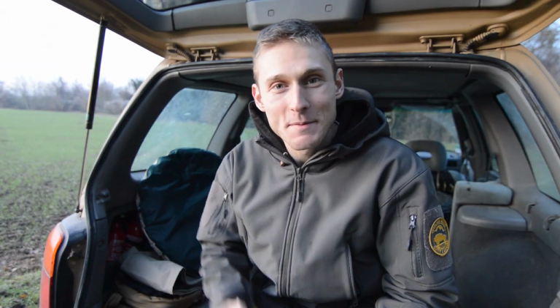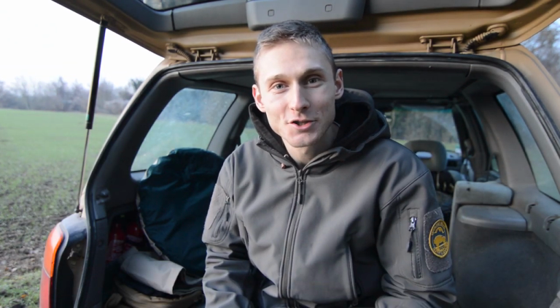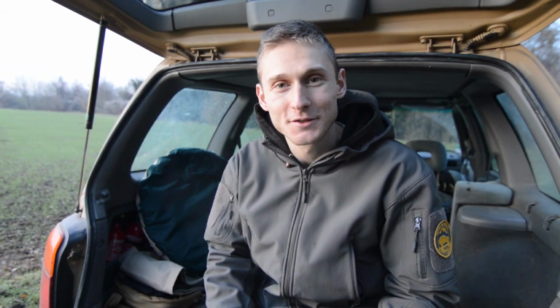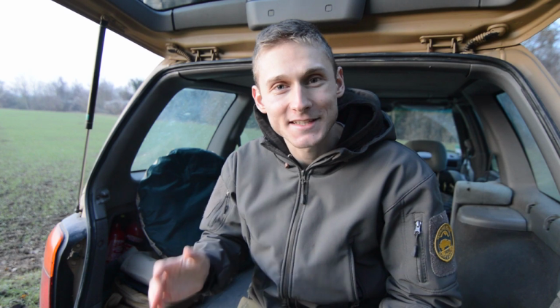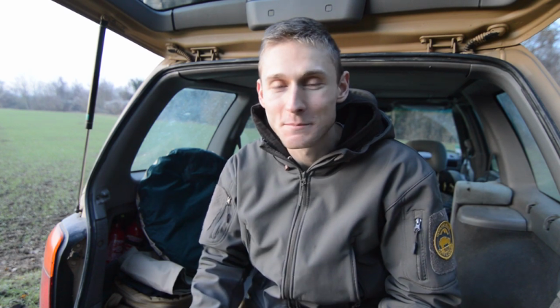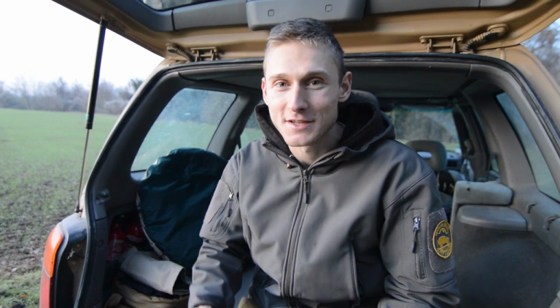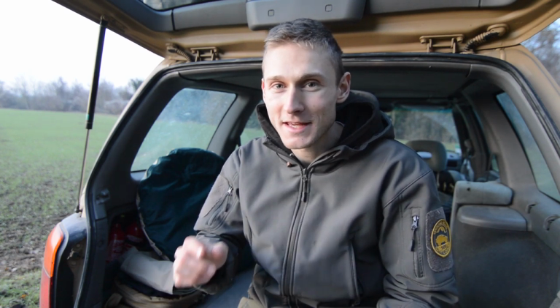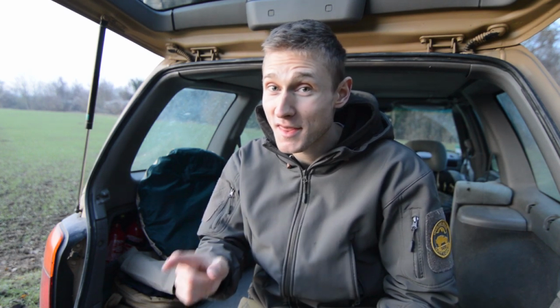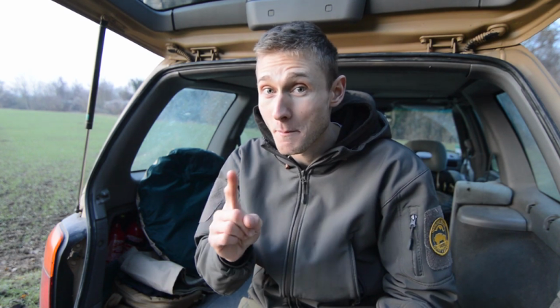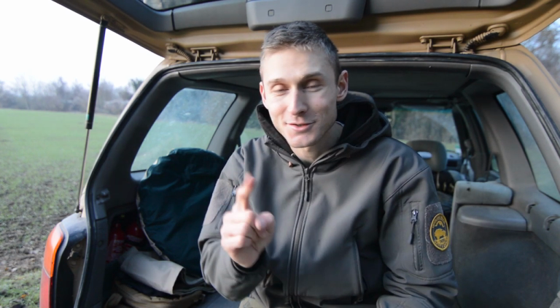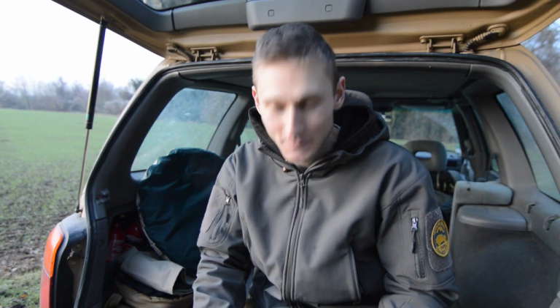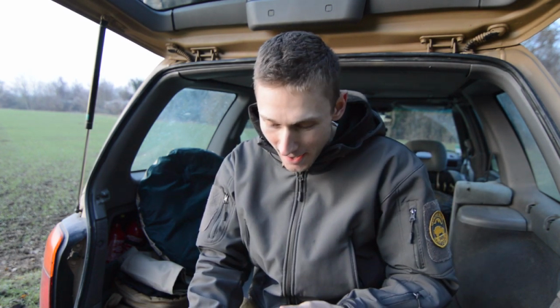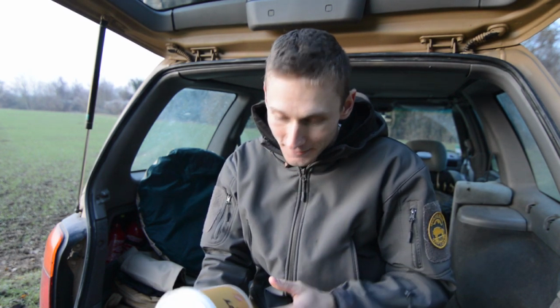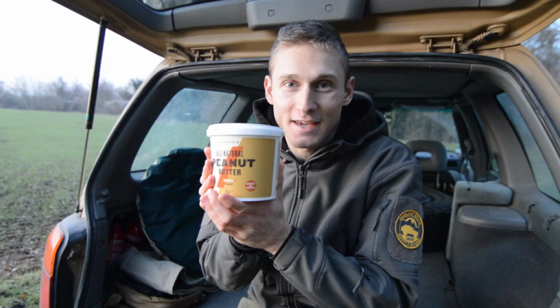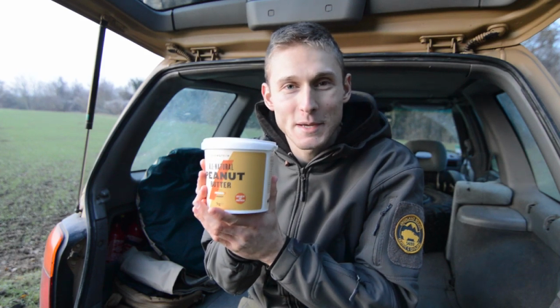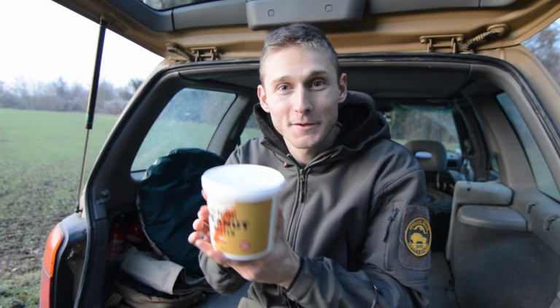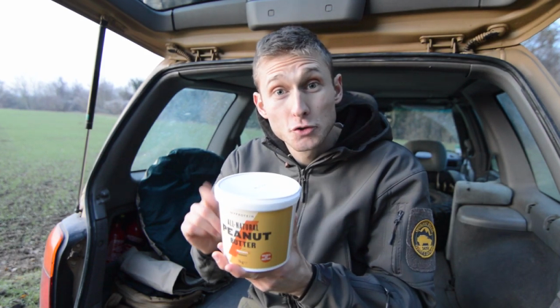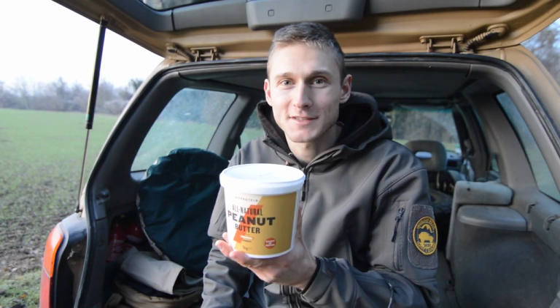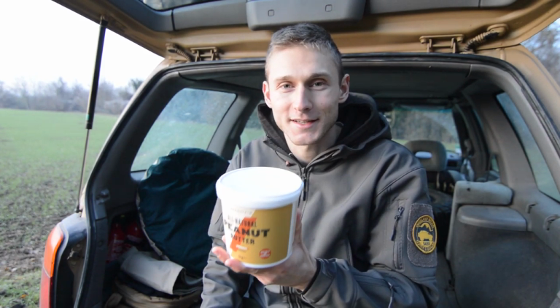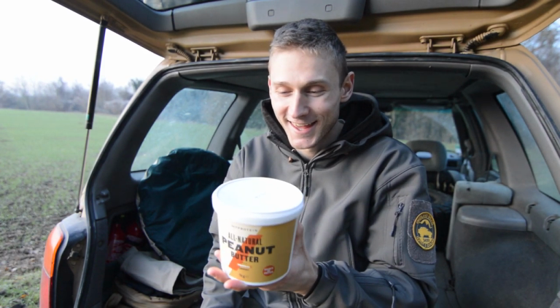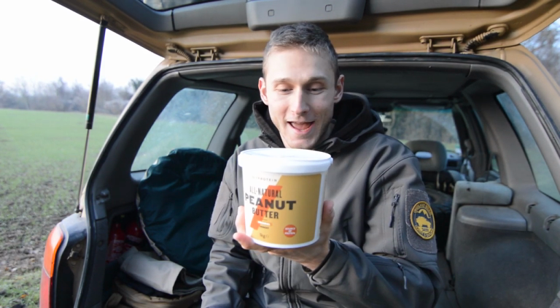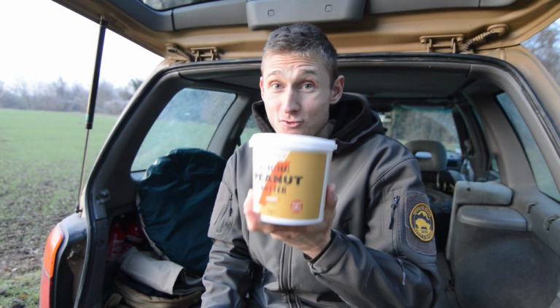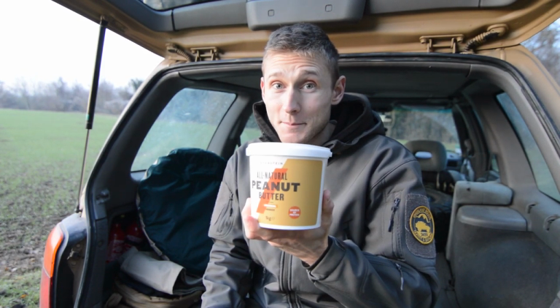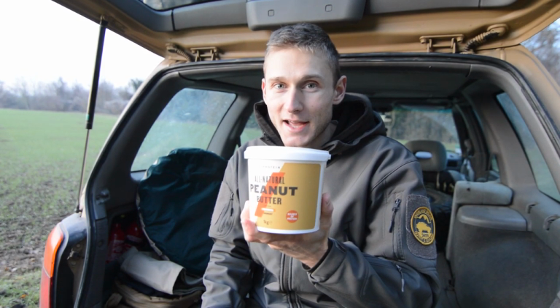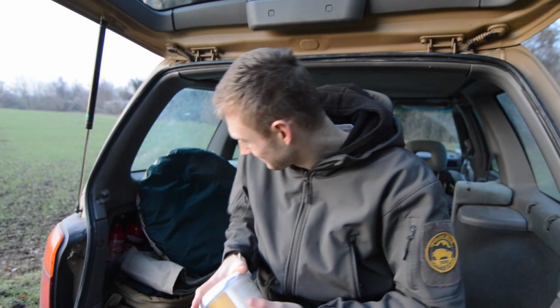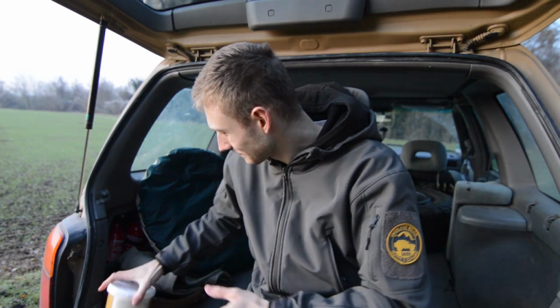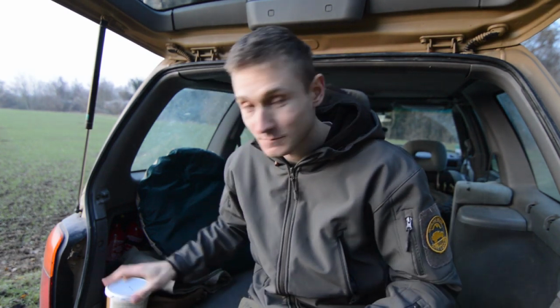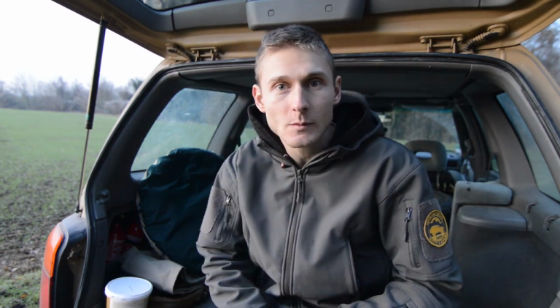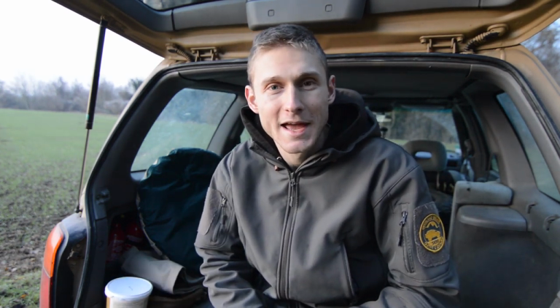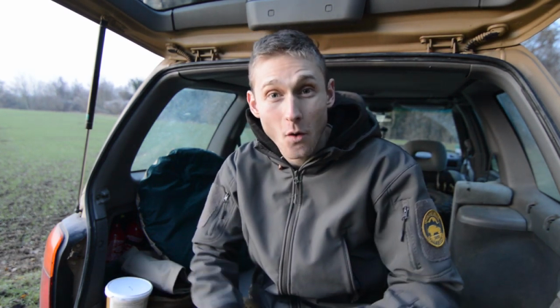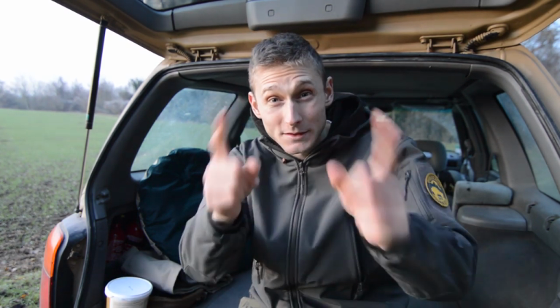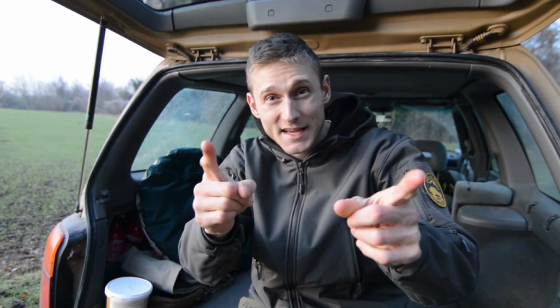Before showing you the last gift, I also got some peanut butter — two kilos actually — and I'm really happy with that!